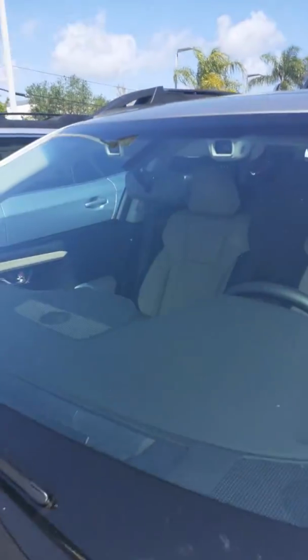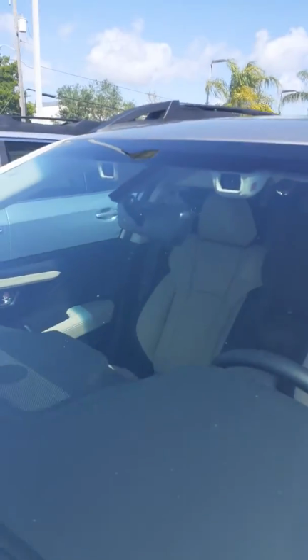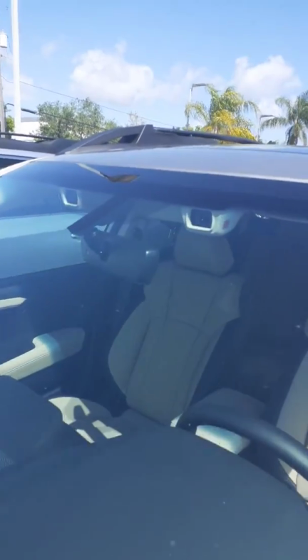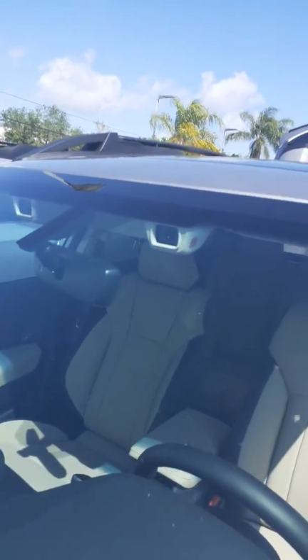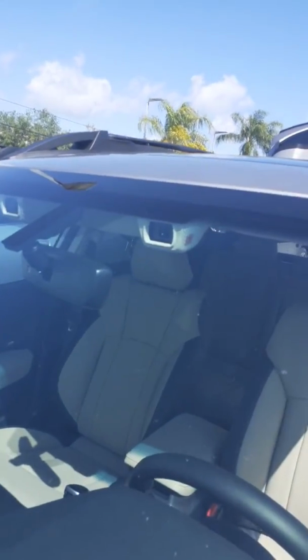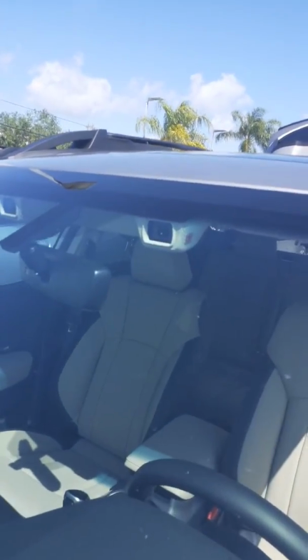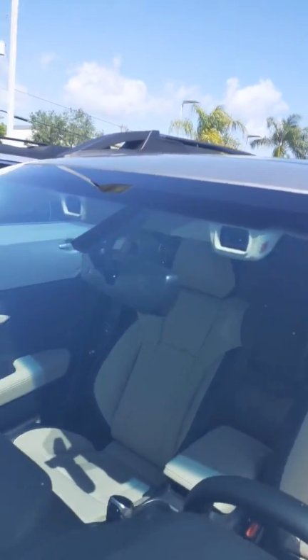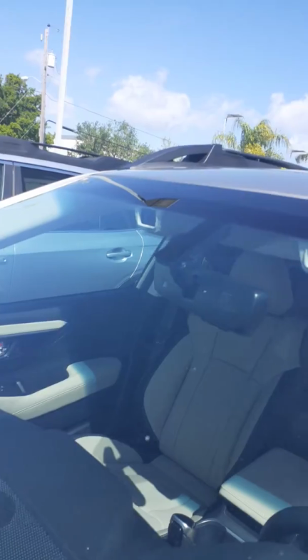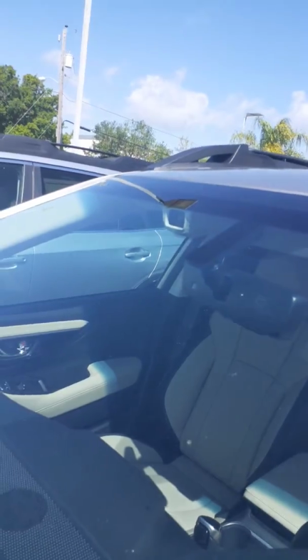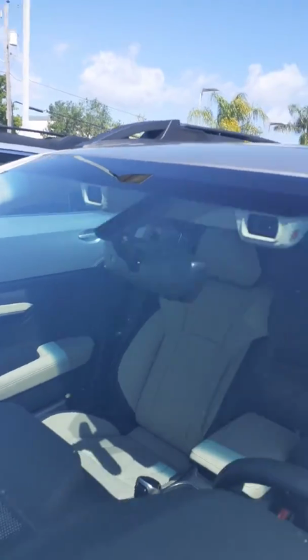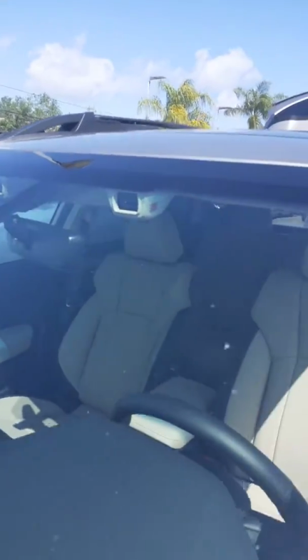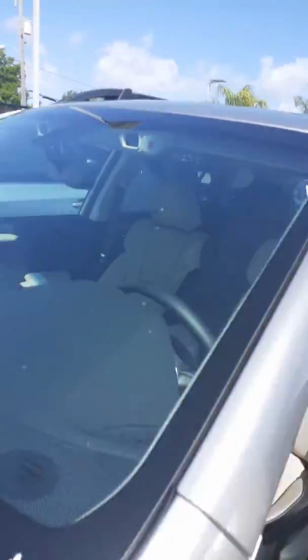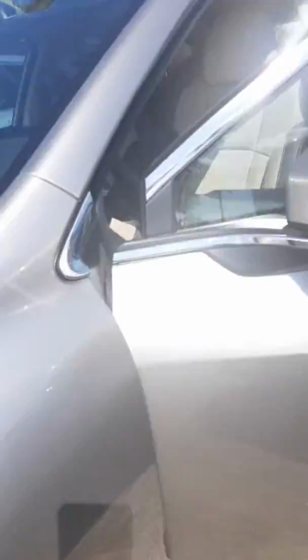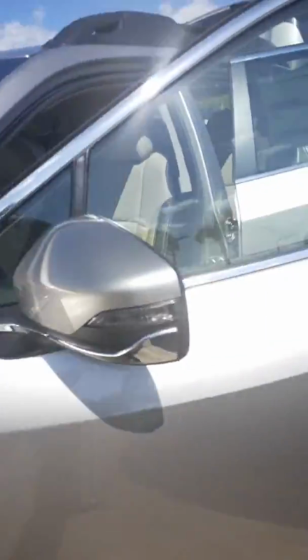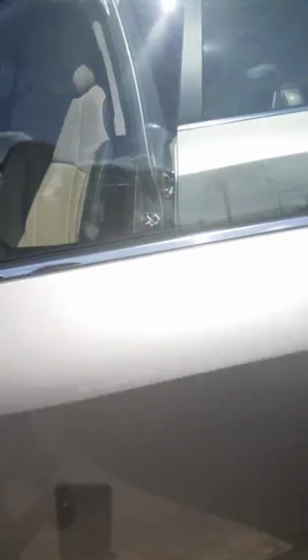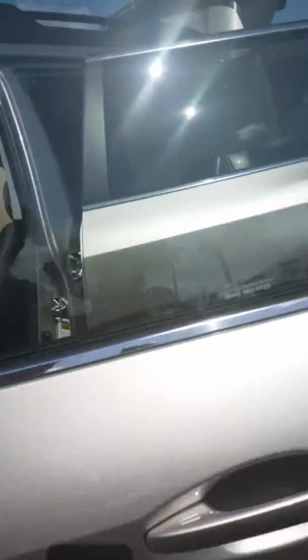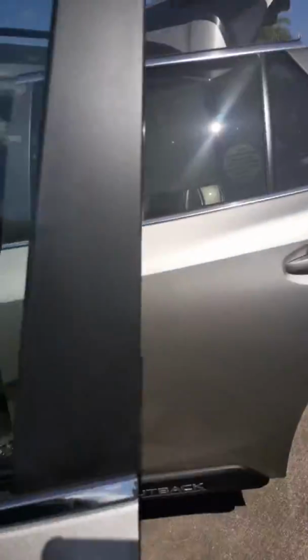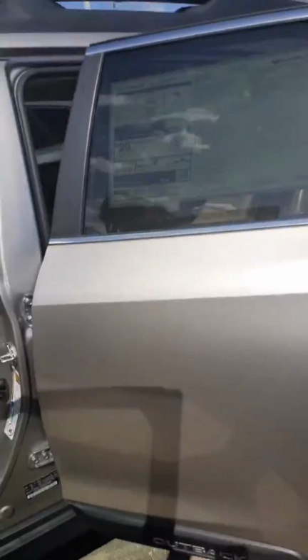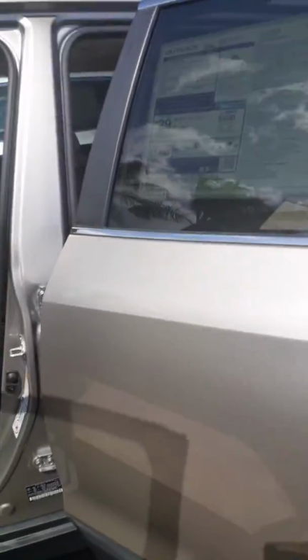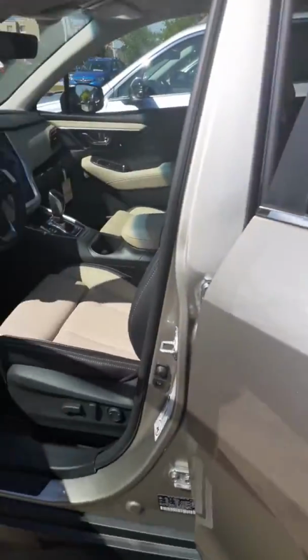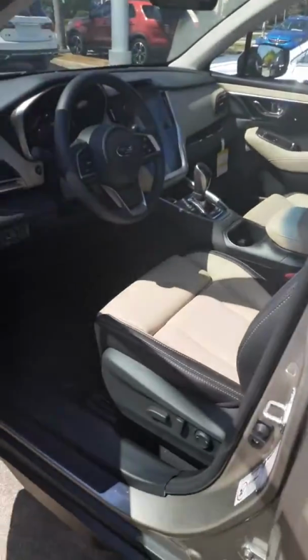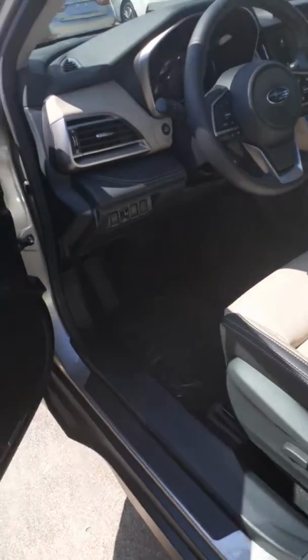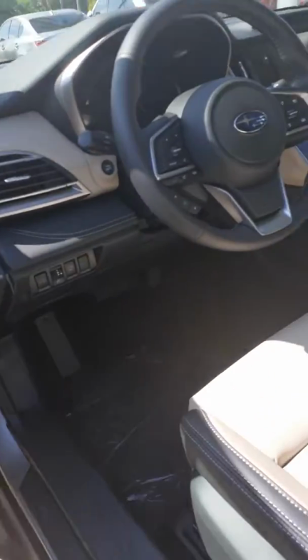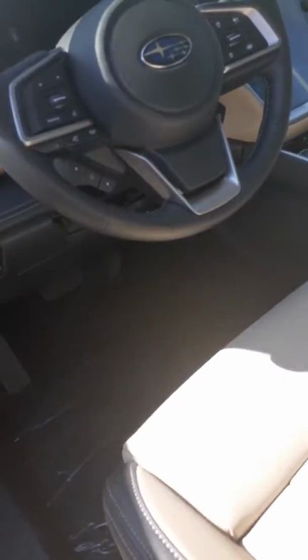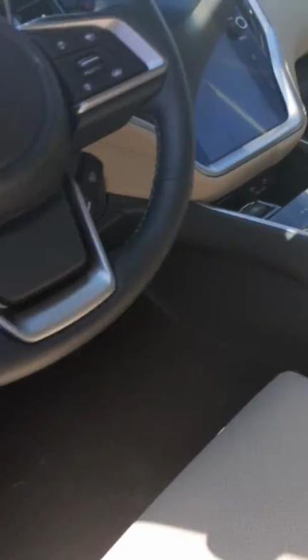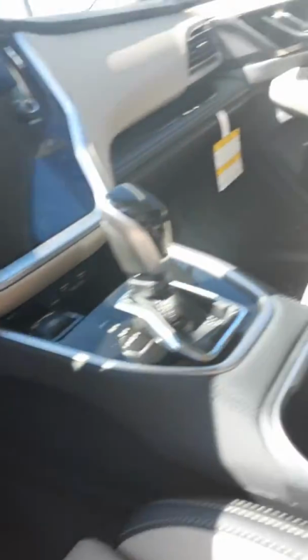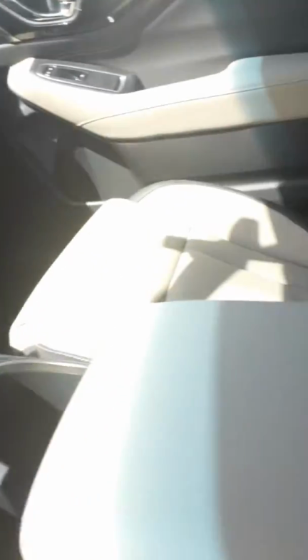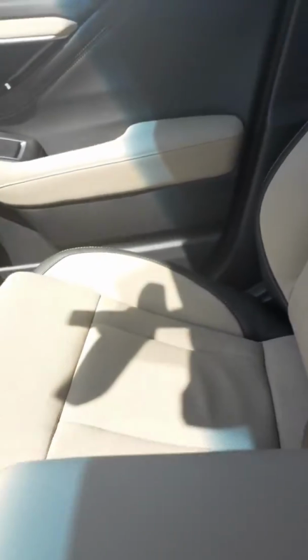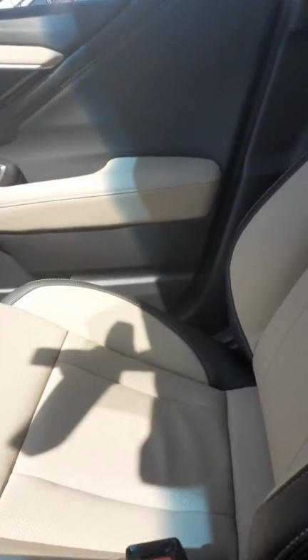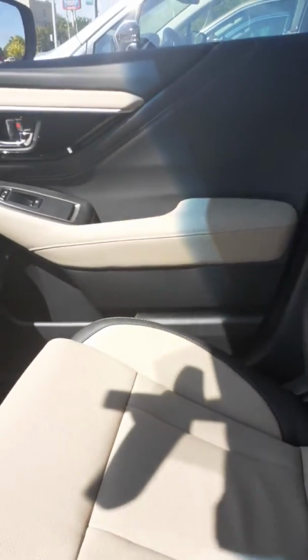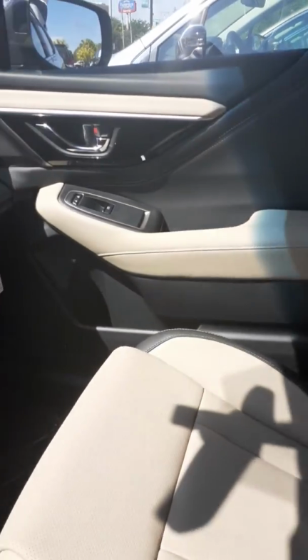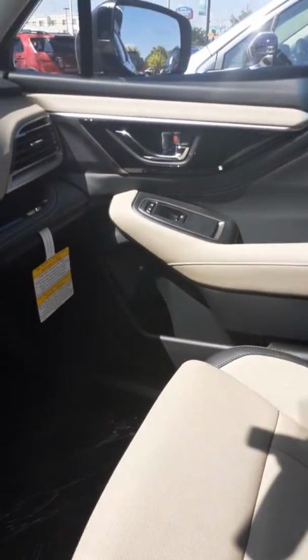All the latest technology, including your iSight system, which cuts rear collisions up to 87%. Nice, luxurious interior.